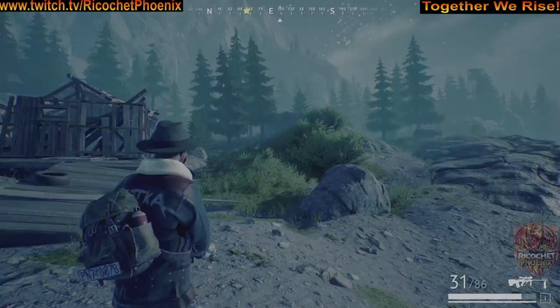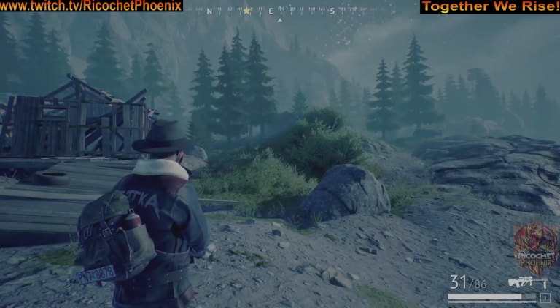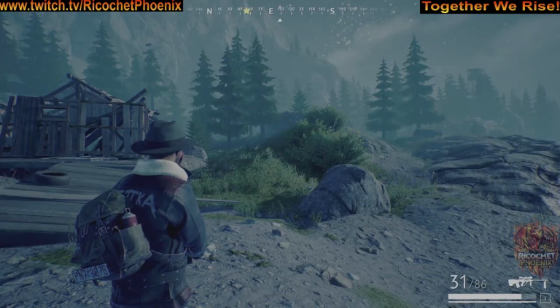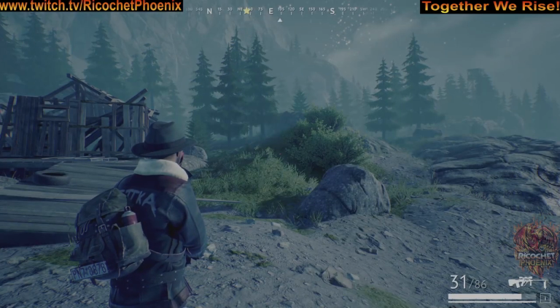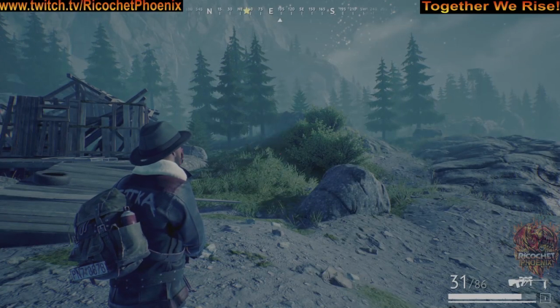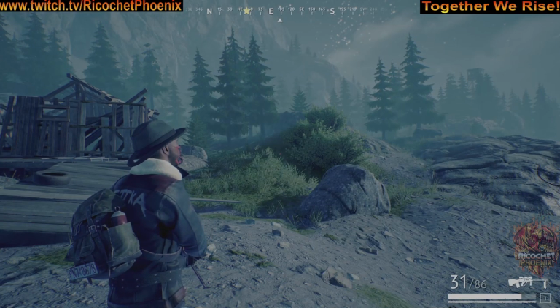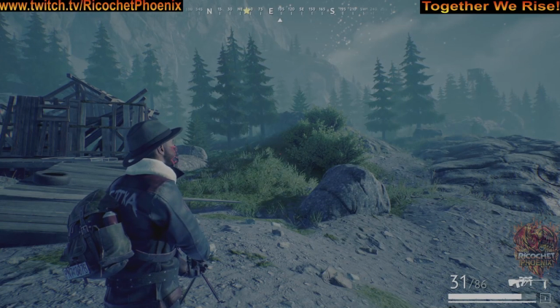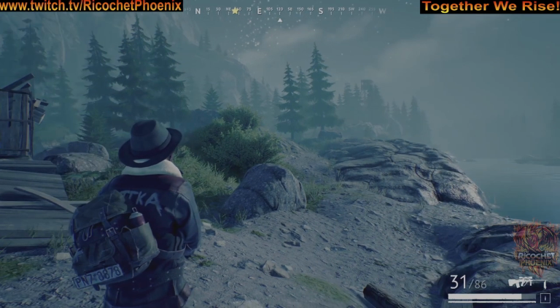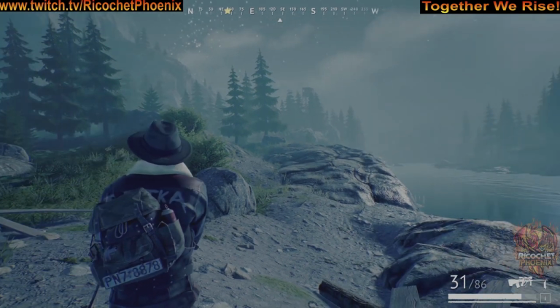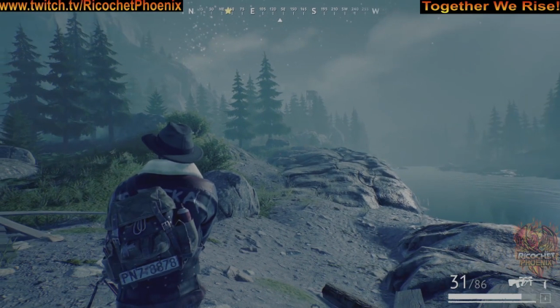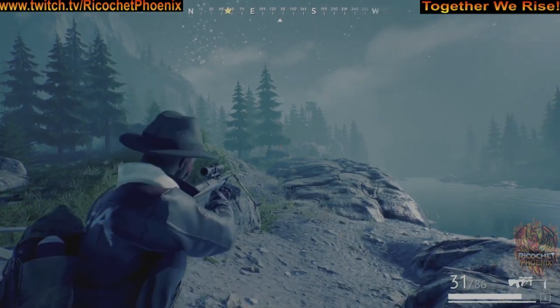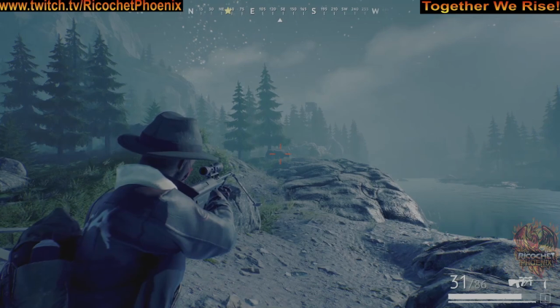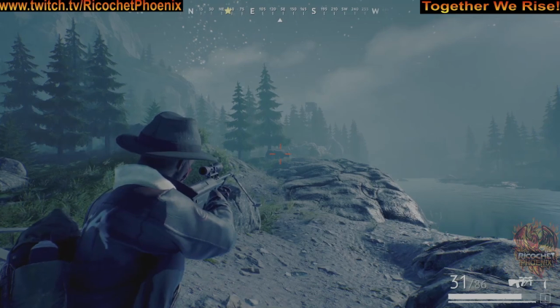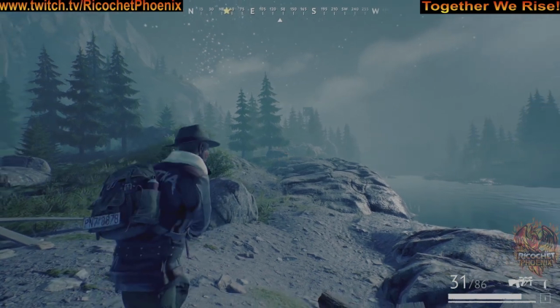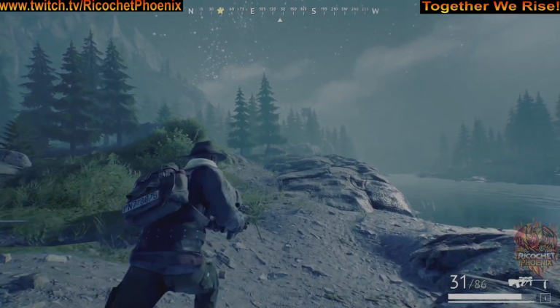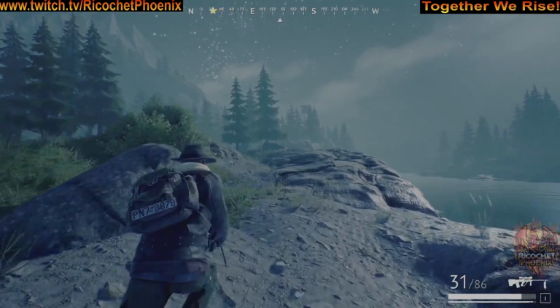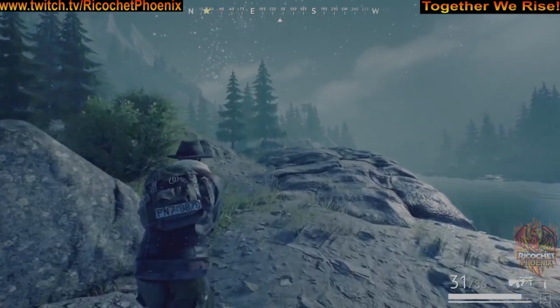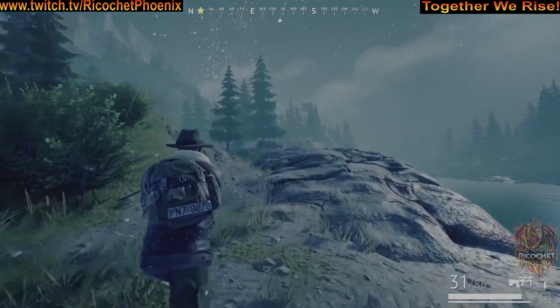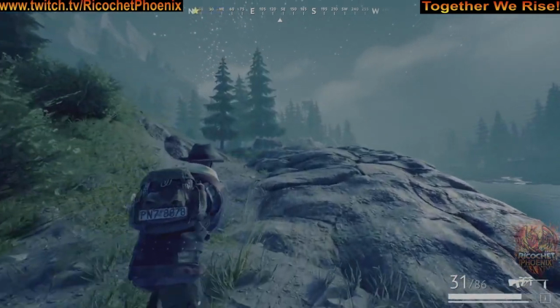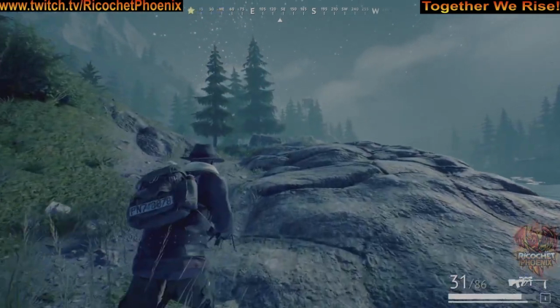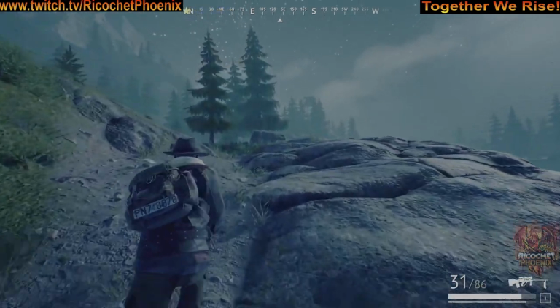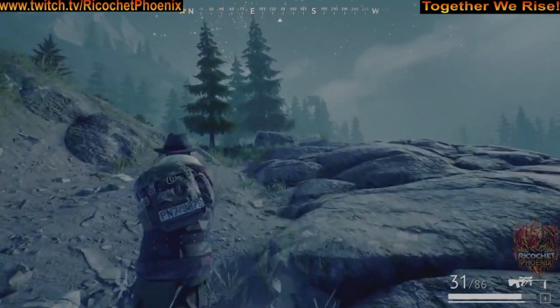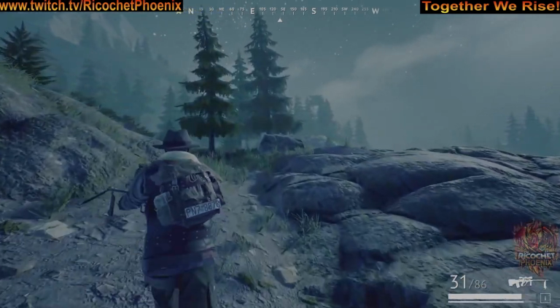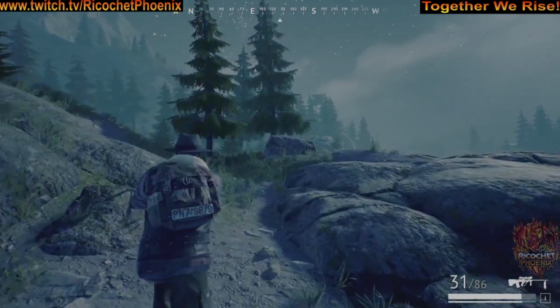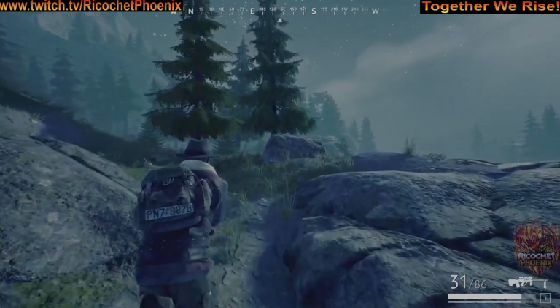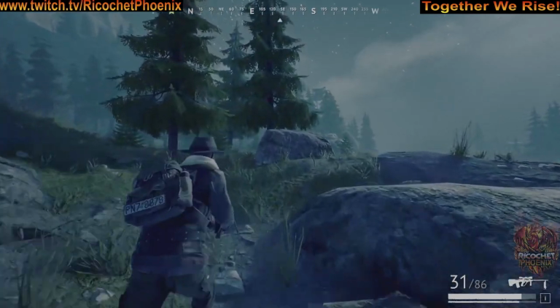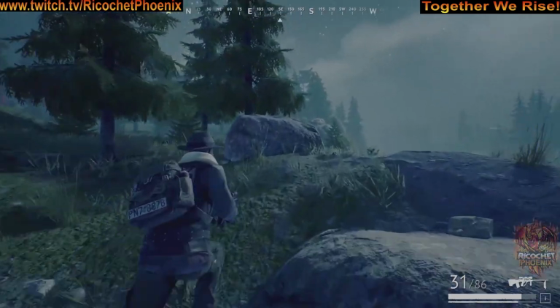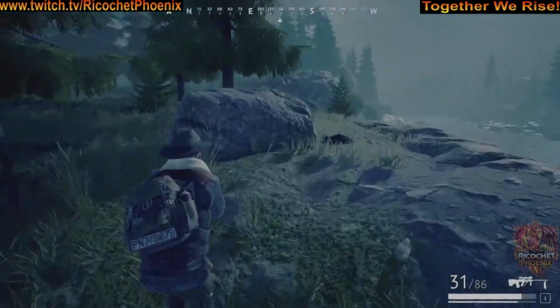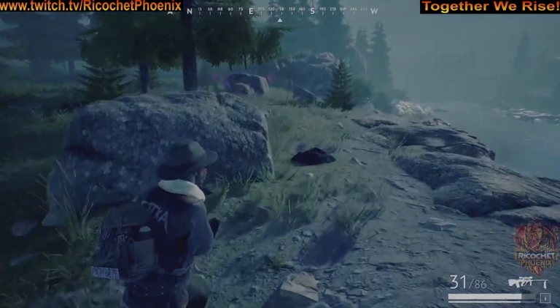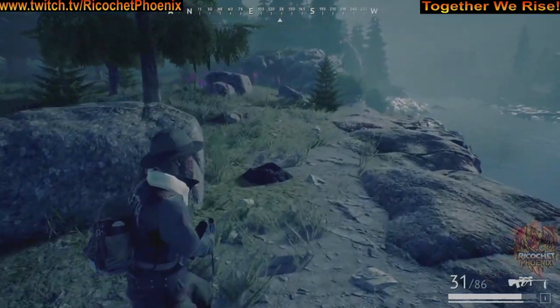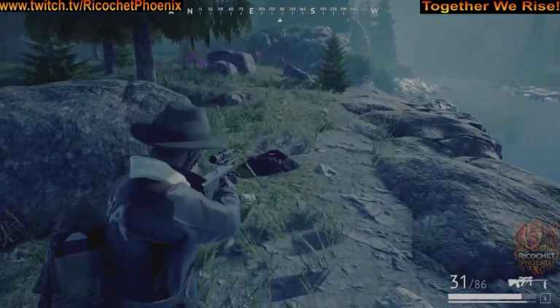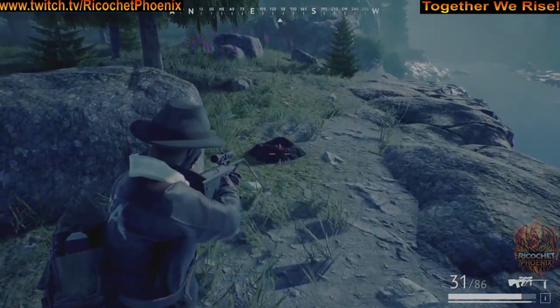To find this stash, just head to the cabin ruin, then head south from the cabin ruin toward that rock. You will find your stash located just to the right of the rock right there.